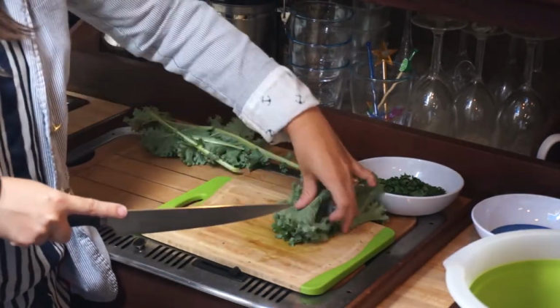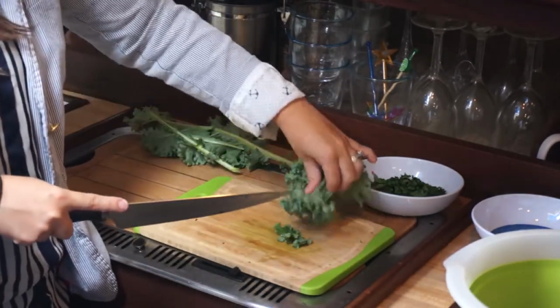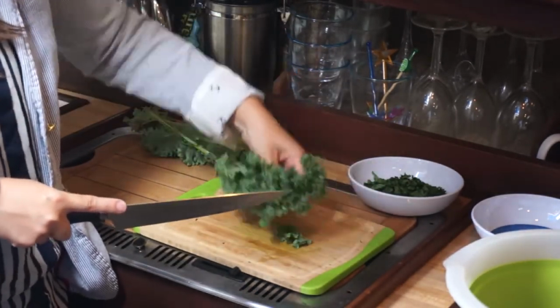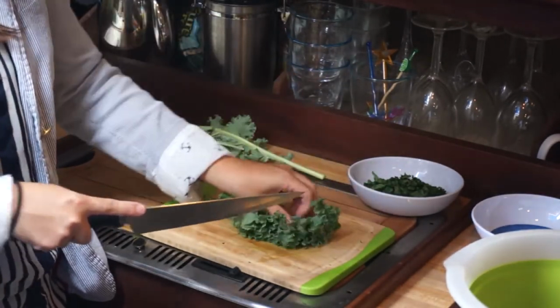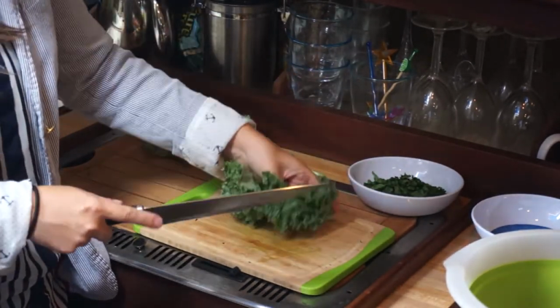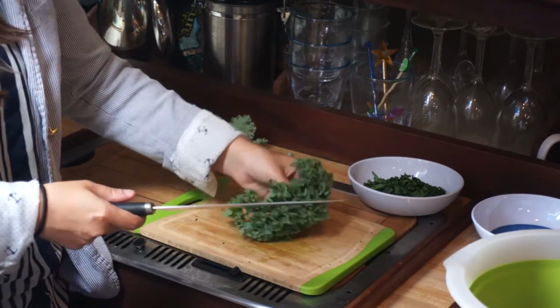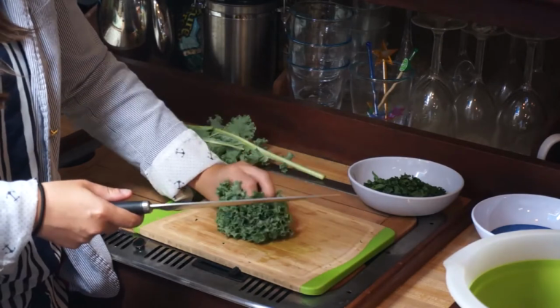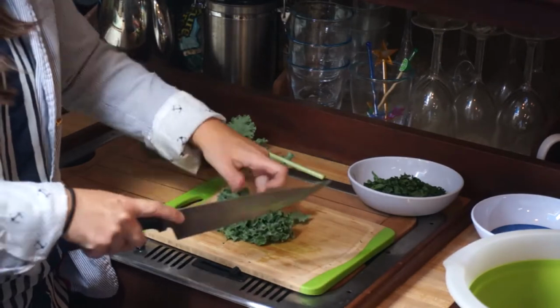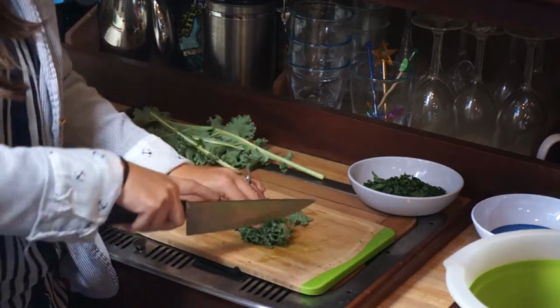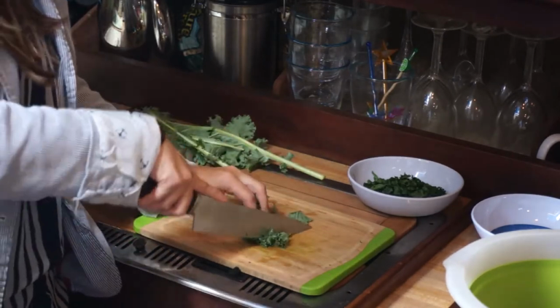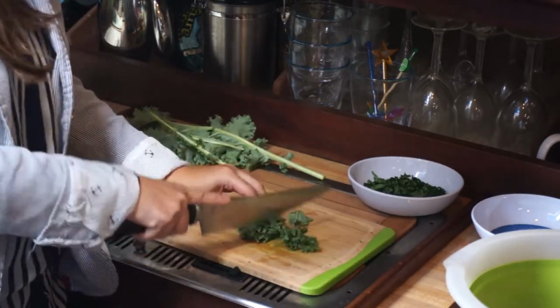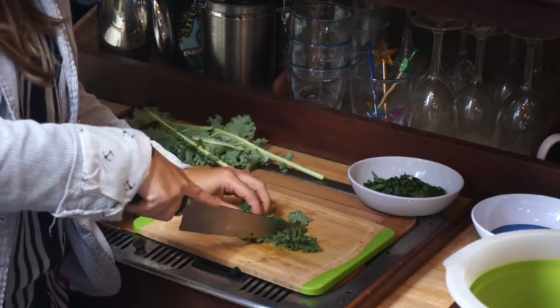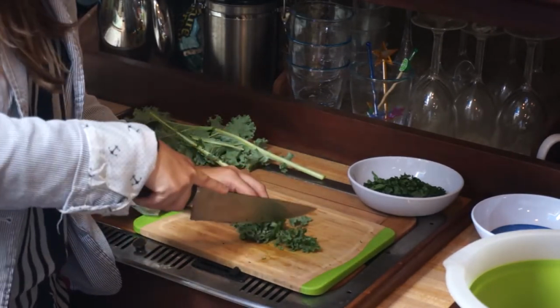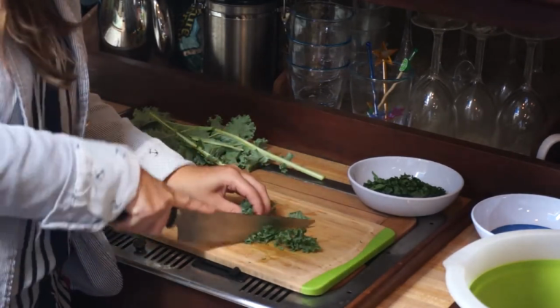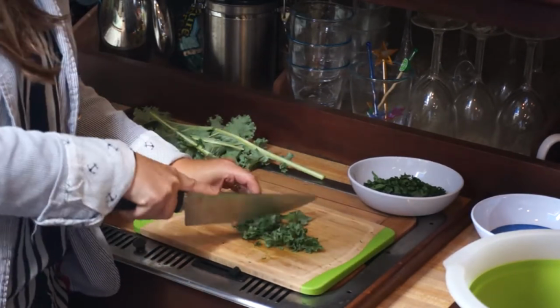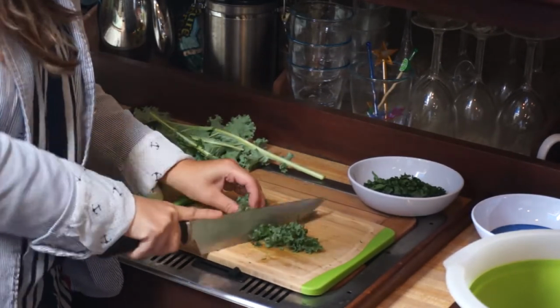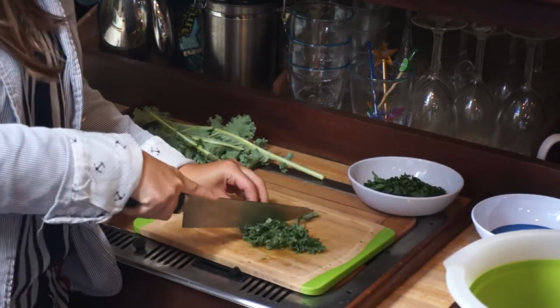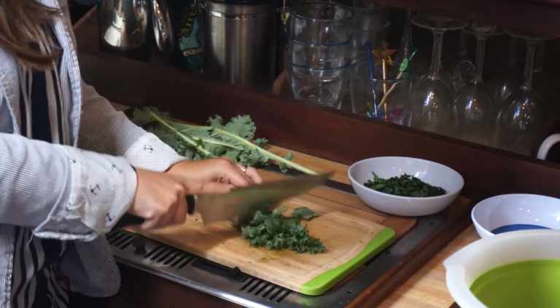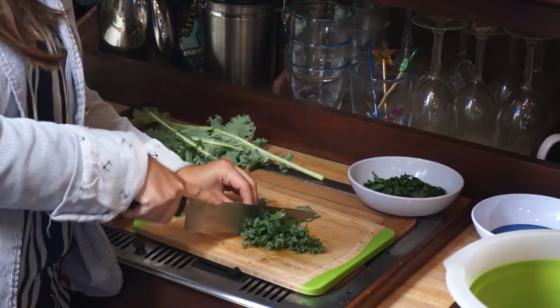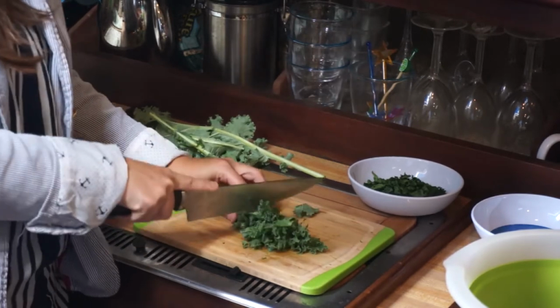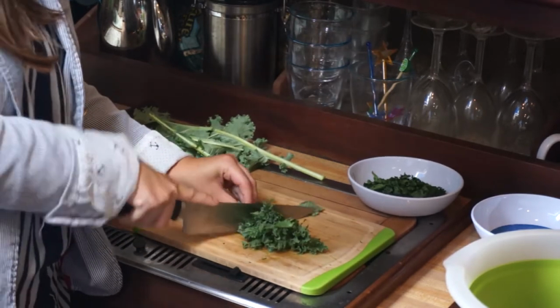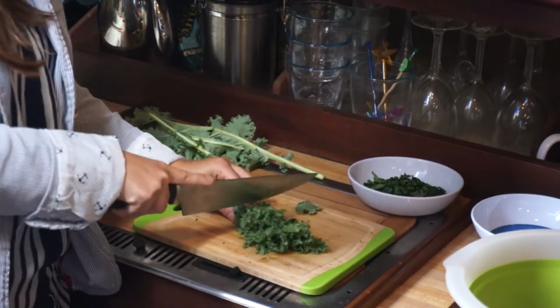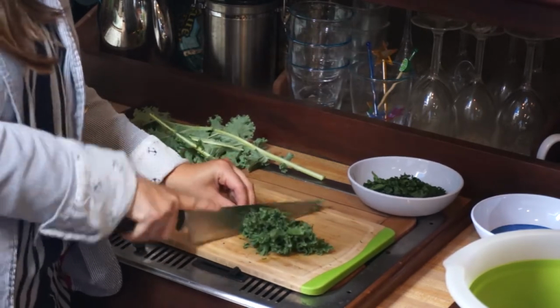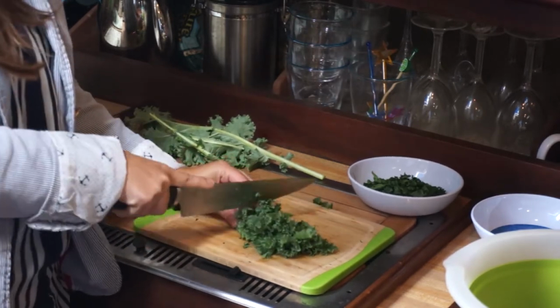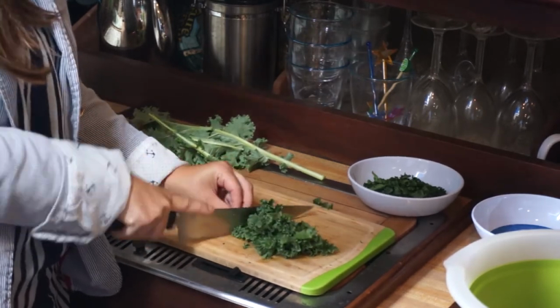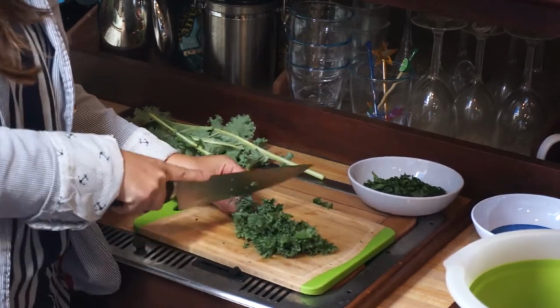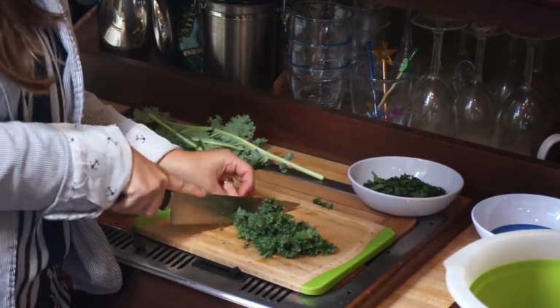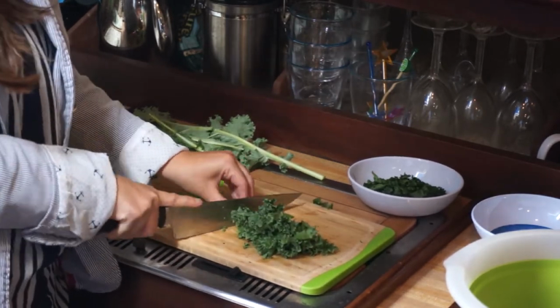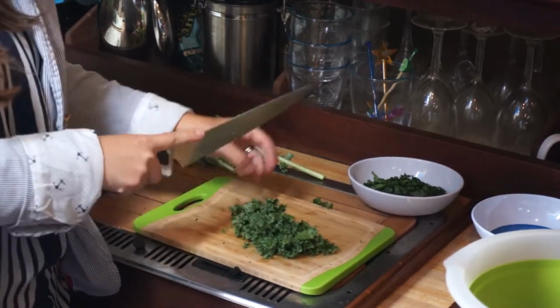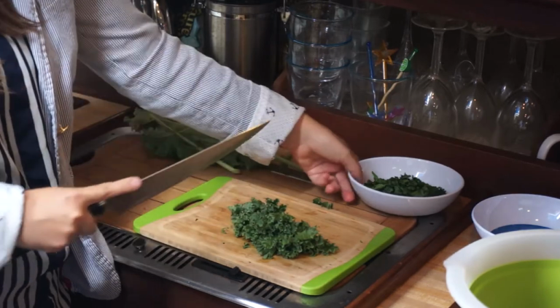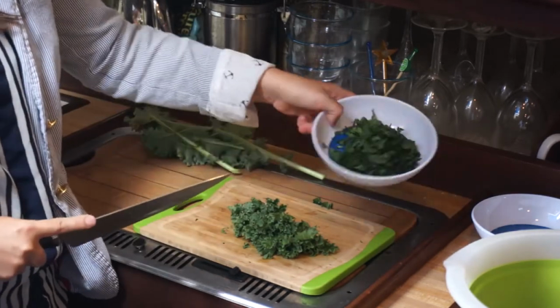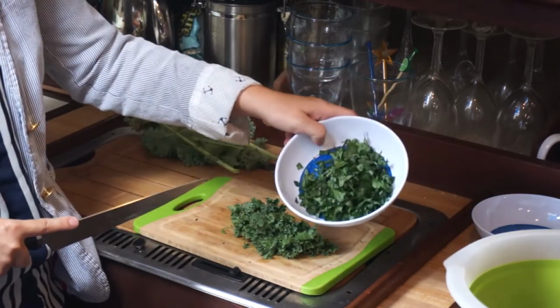Then I just bunch it up, chop it all at once, and chop it like regular until it's in little bitty pieces, like we're going to use for a recipe like this.